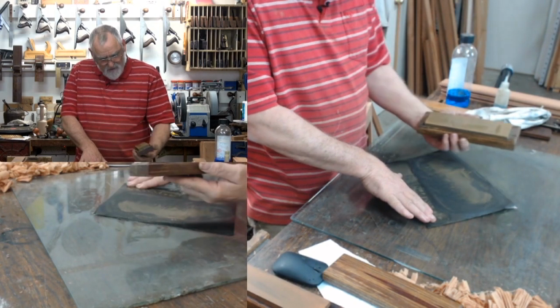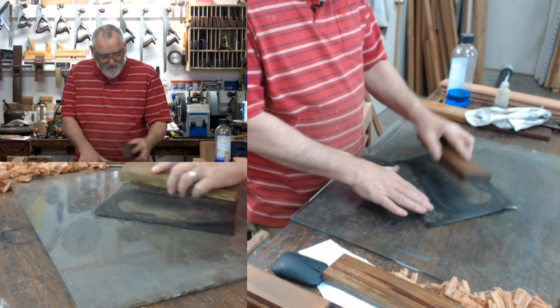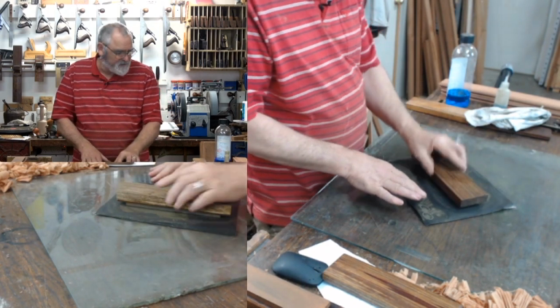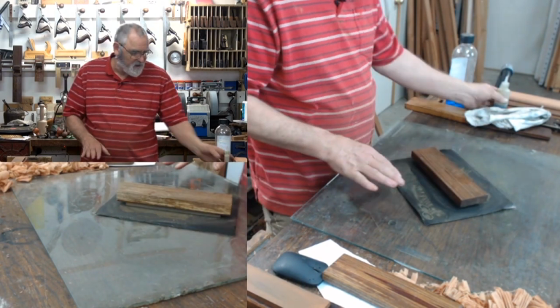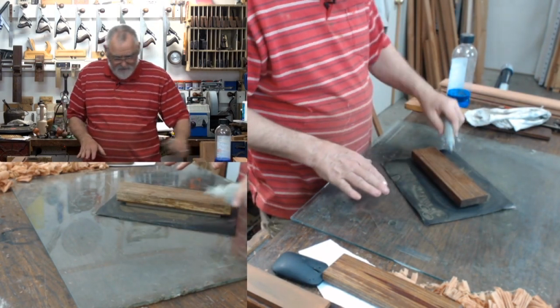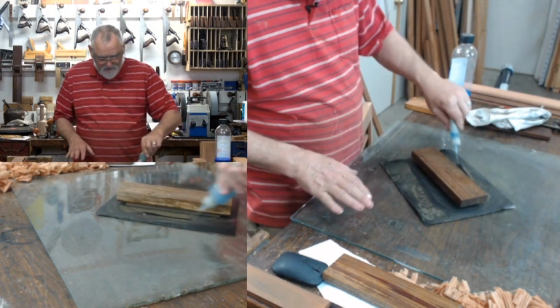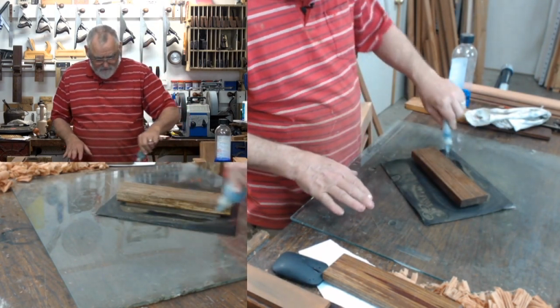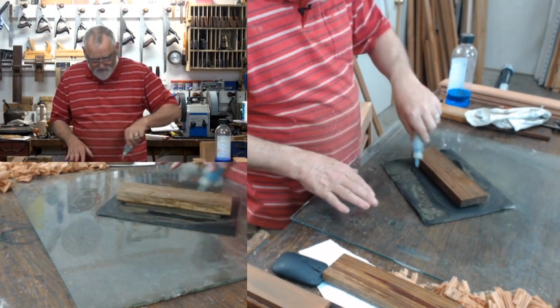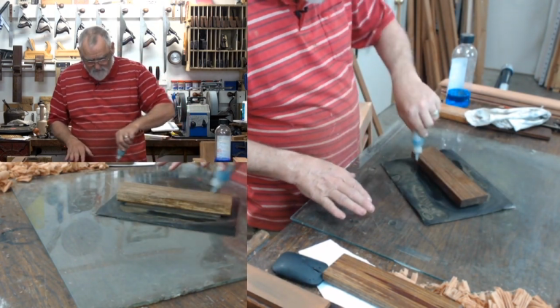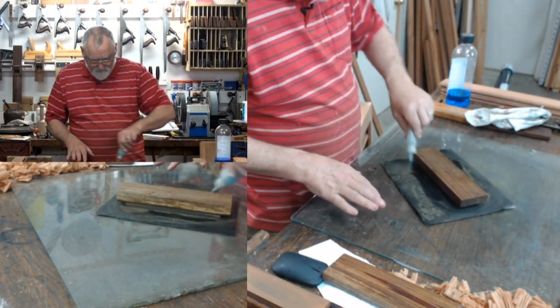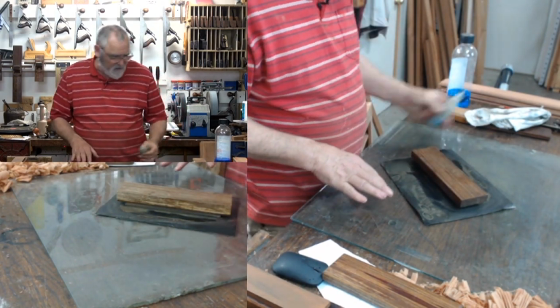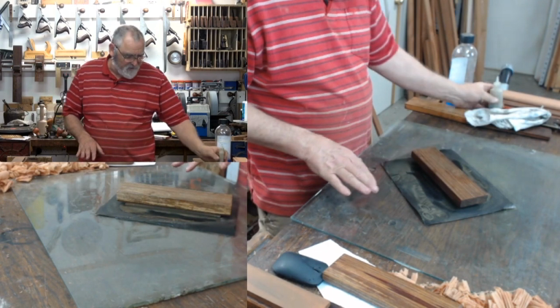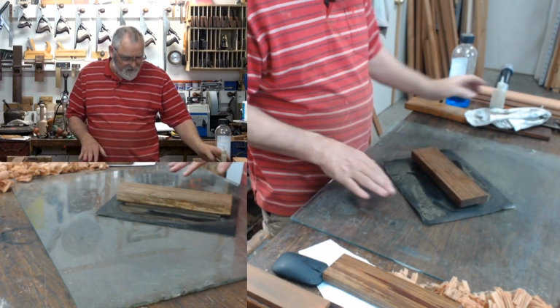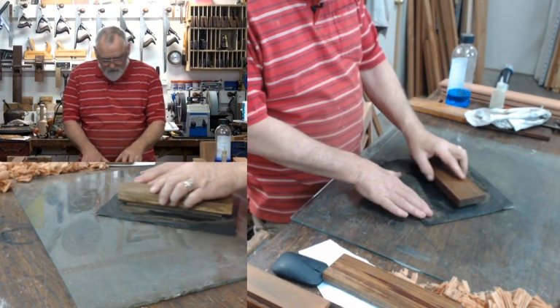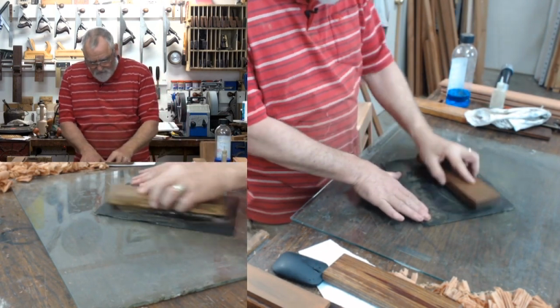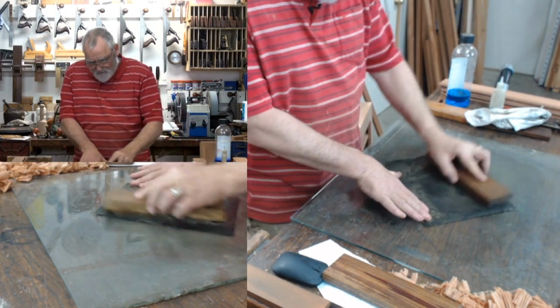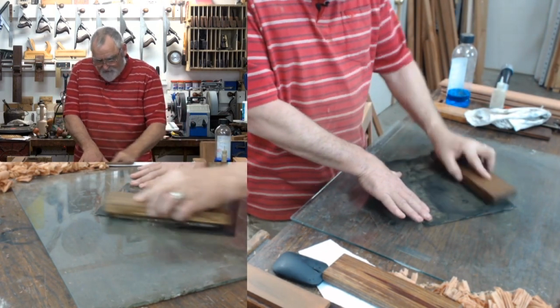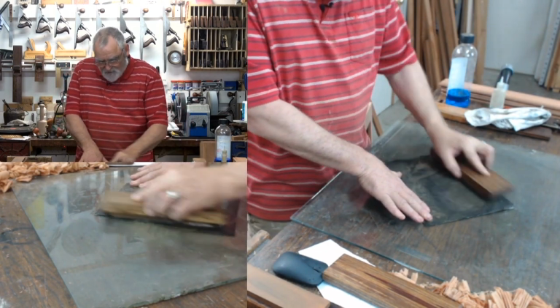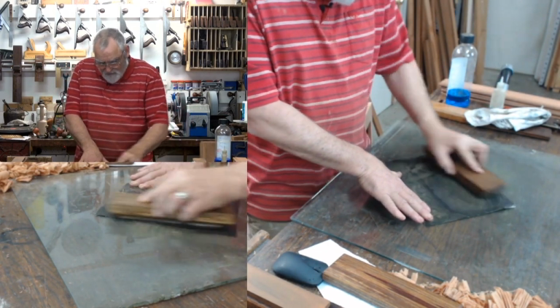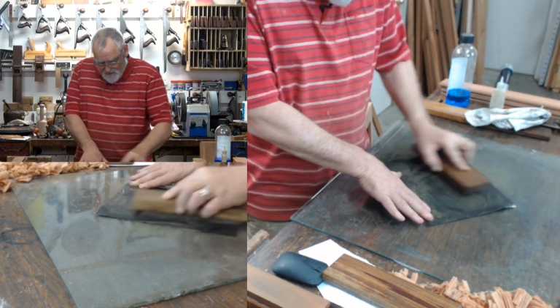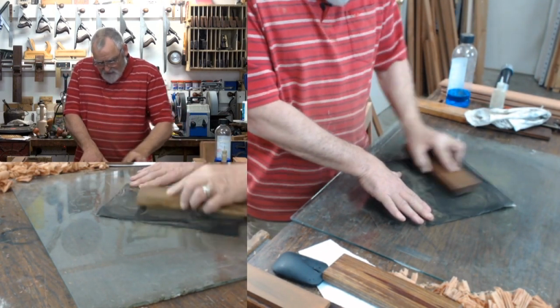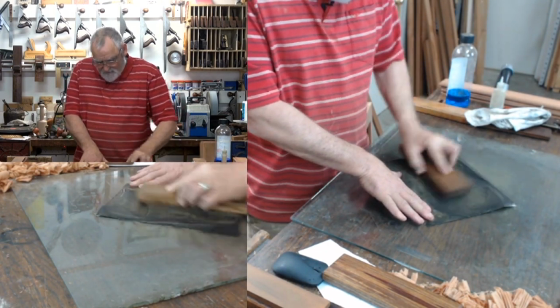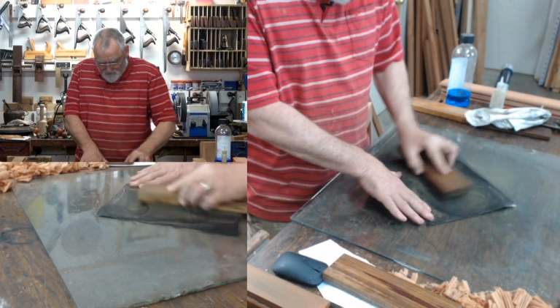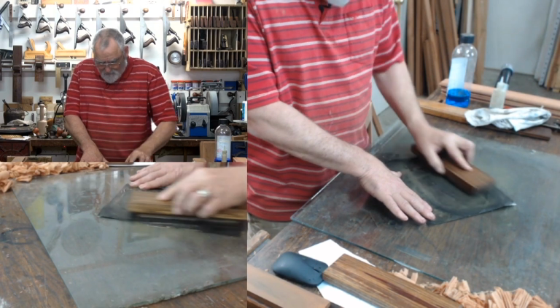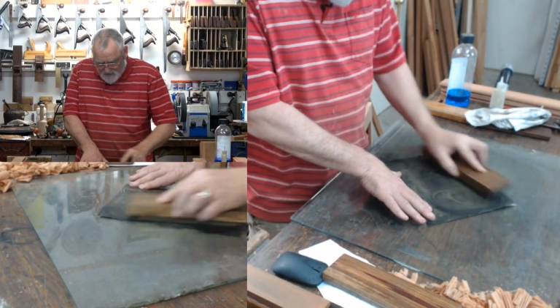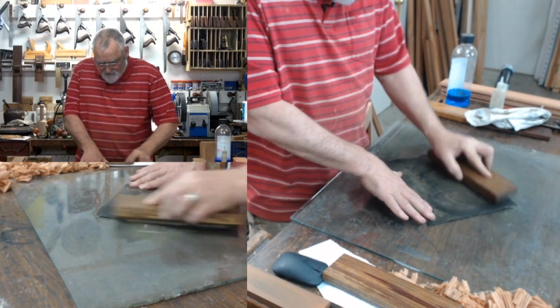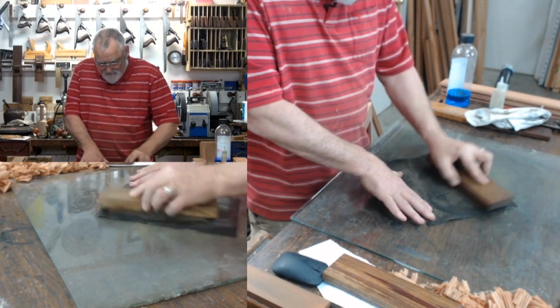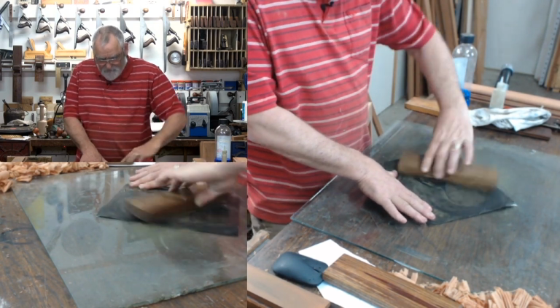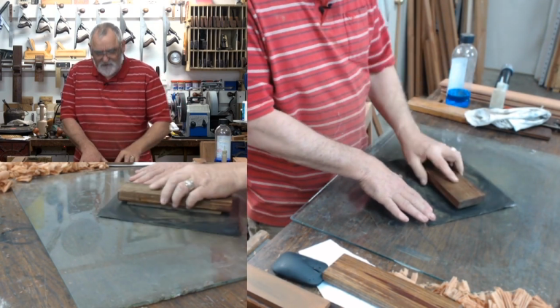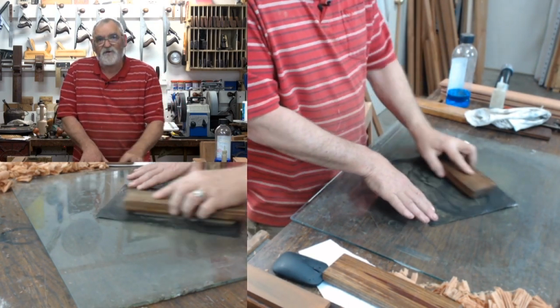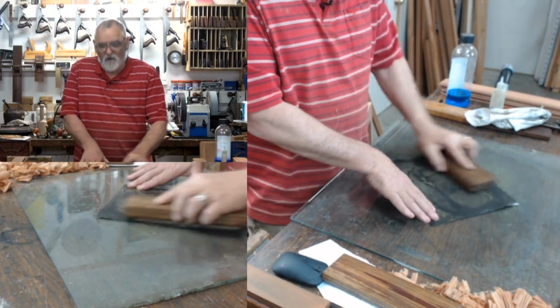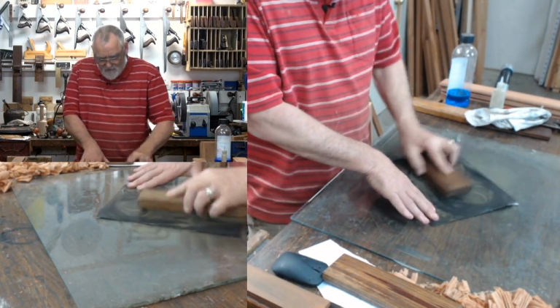I don't particularly like the low angle planes myself. I've got a low angle Veritas shooting plane and of course my block plane's a low angle, but I much prefer the high angle ones.